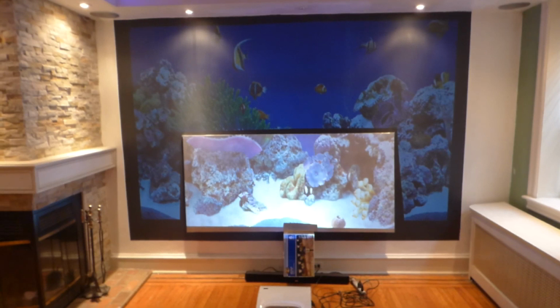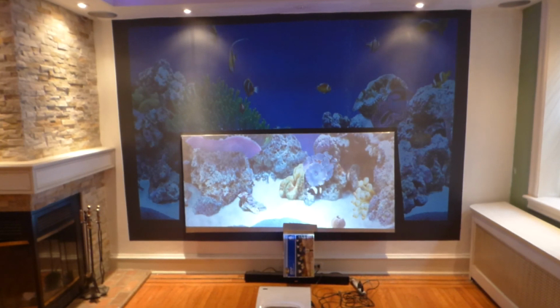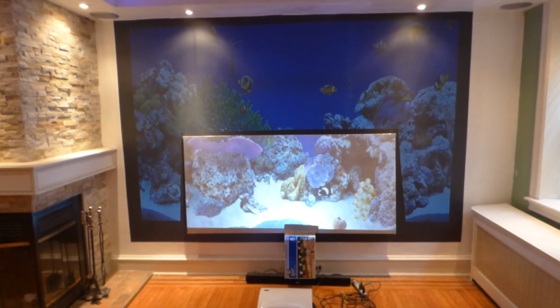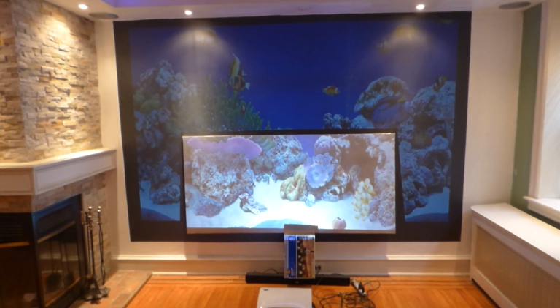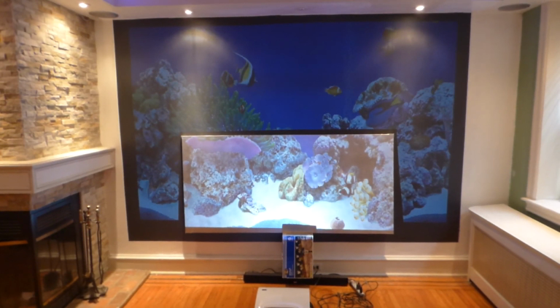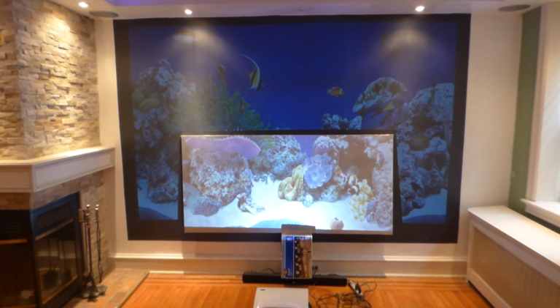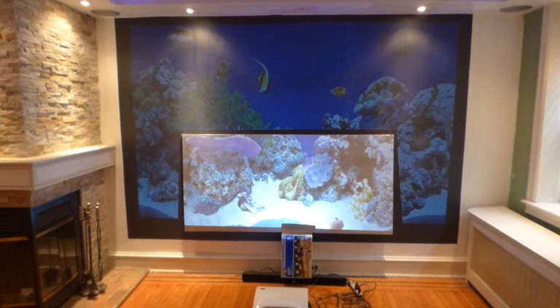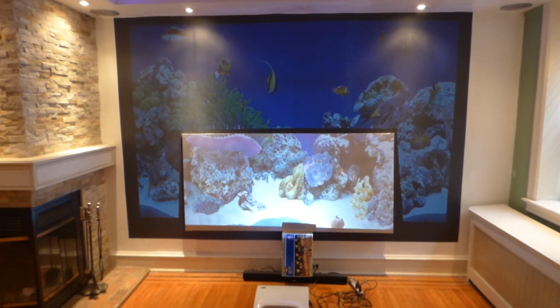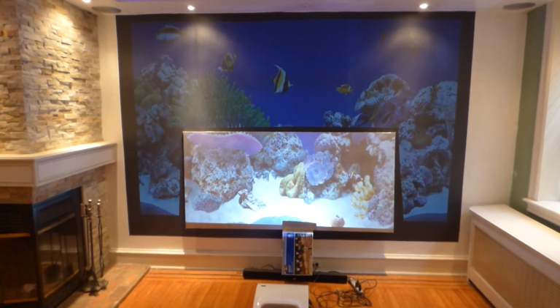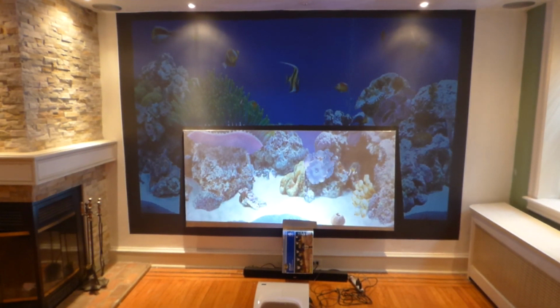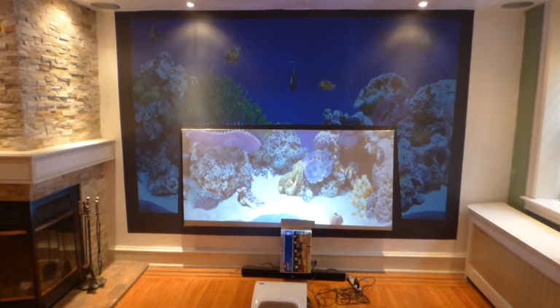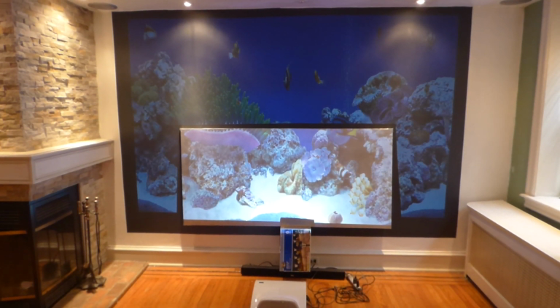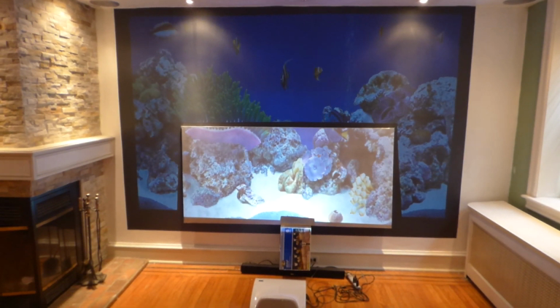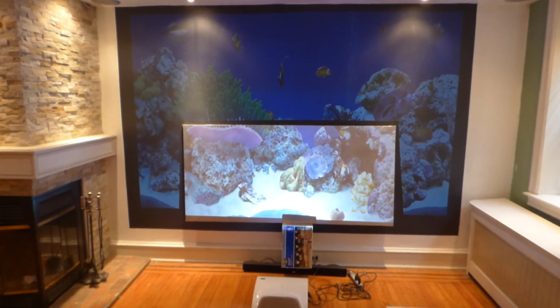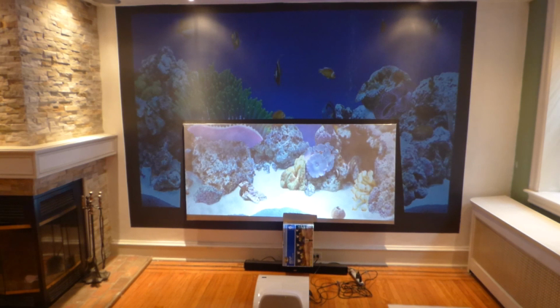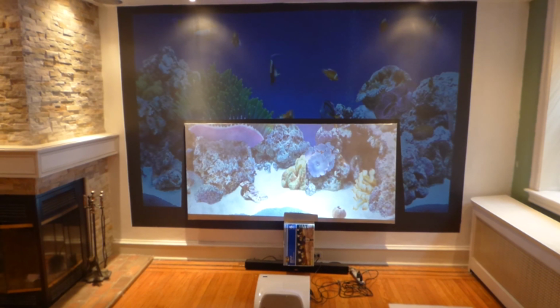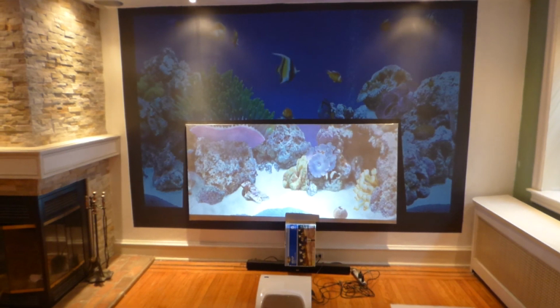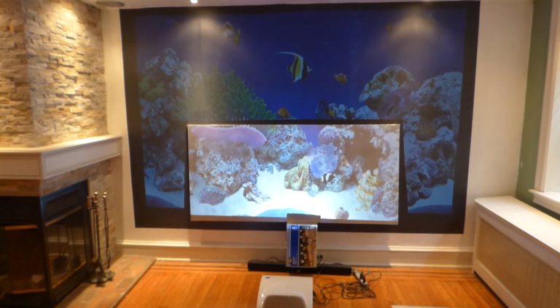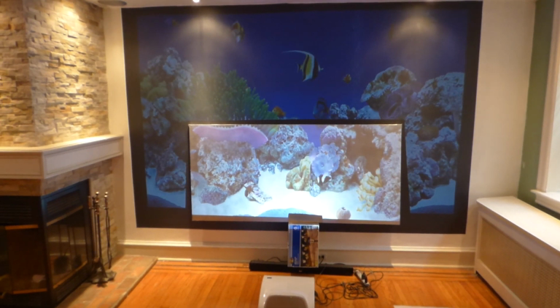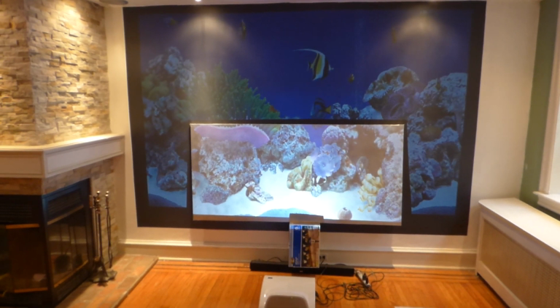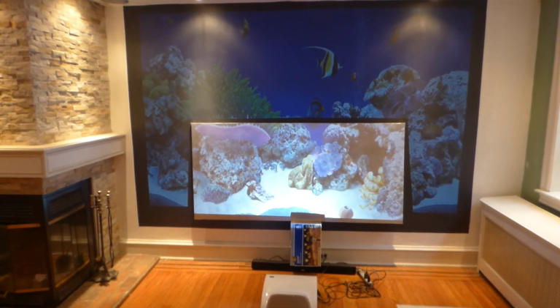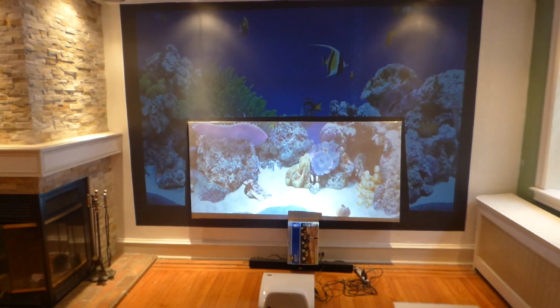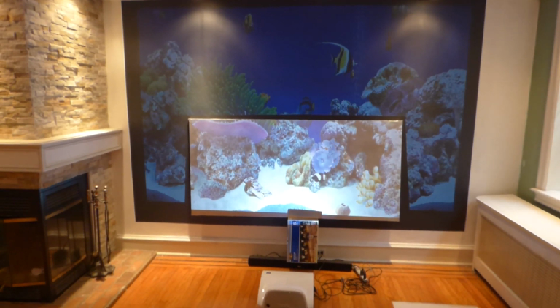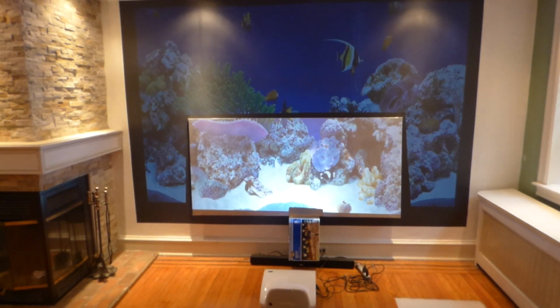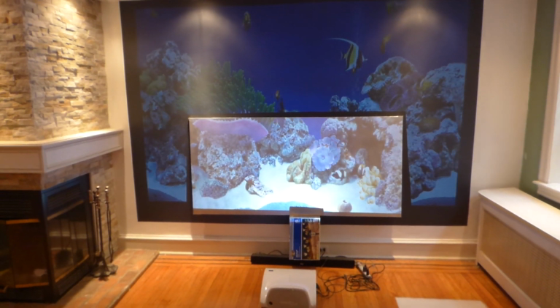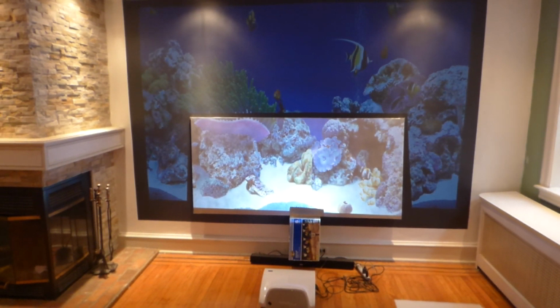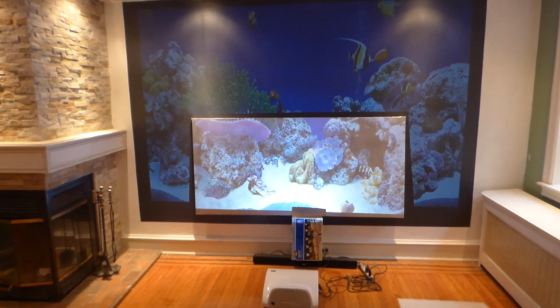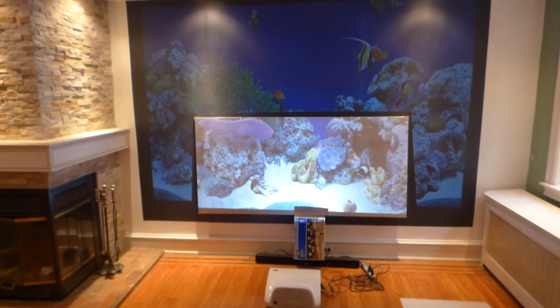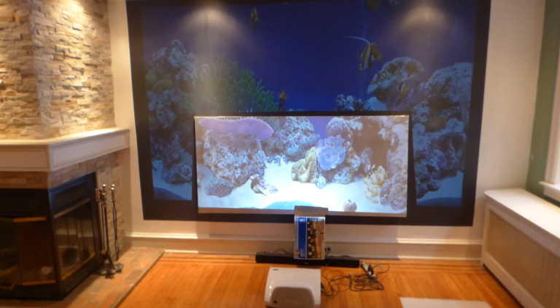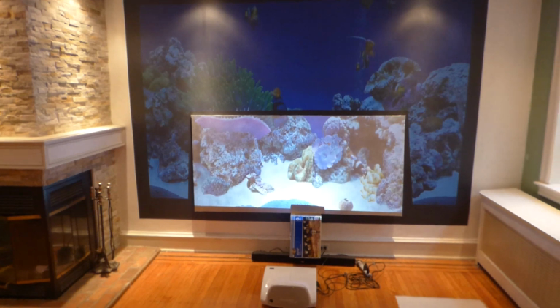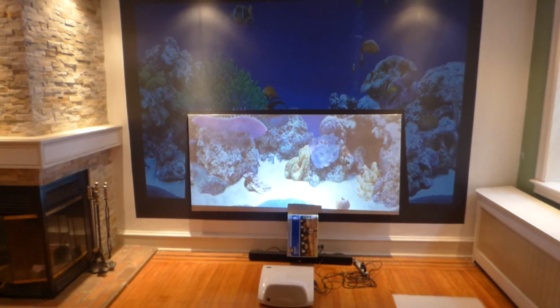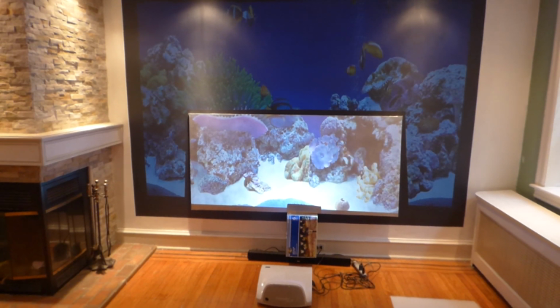Hey, how are we doing out there? My name is Kenneth Bird. I'm the creator of Crystal H Technology Screens using smart technology gain. I wanted, for those of you who have been asking me over and over again — does the screen work with ultra short throw projectors? Yes, it does.